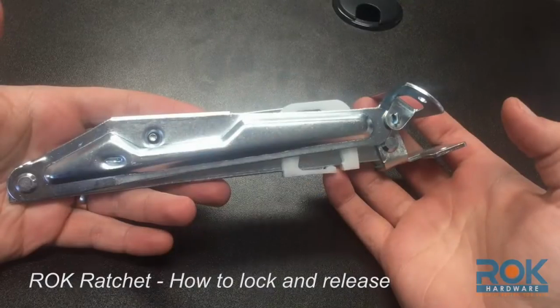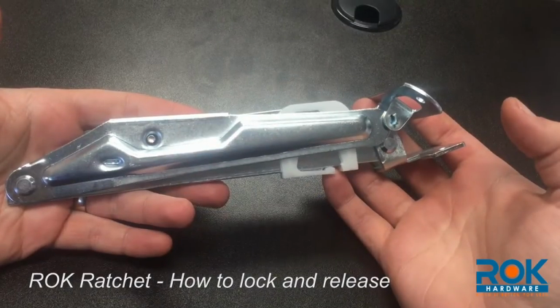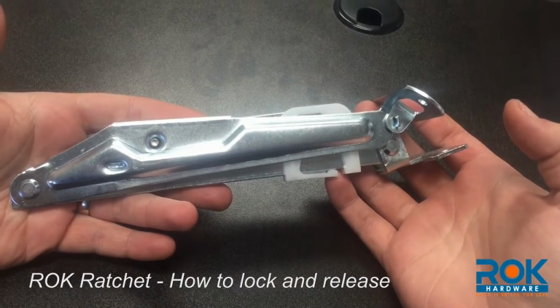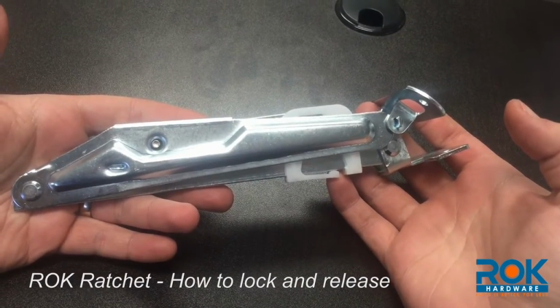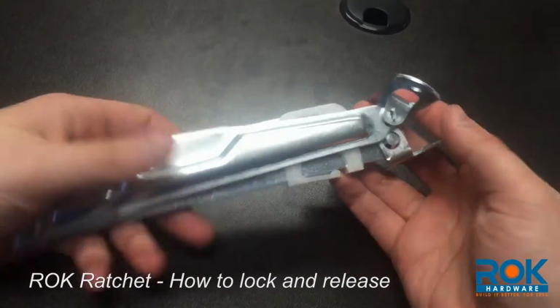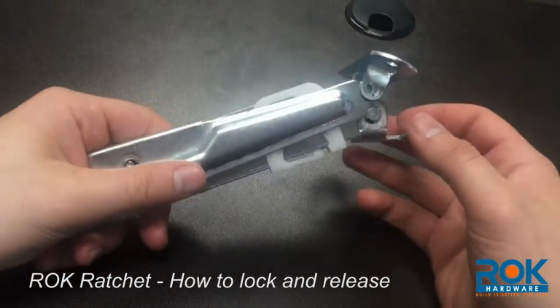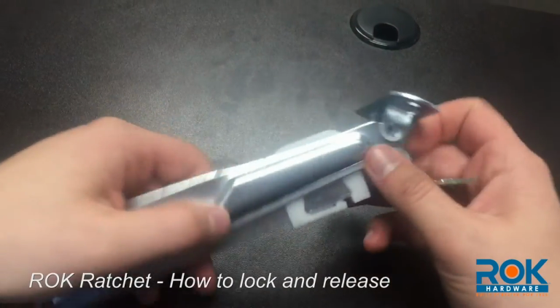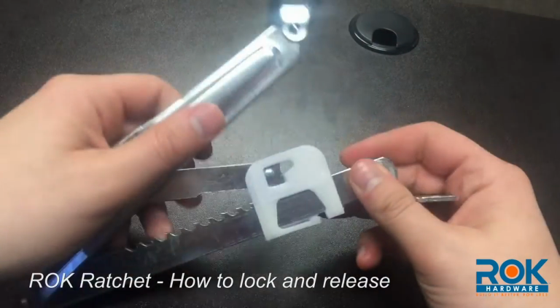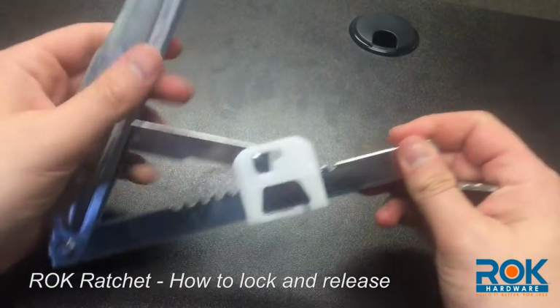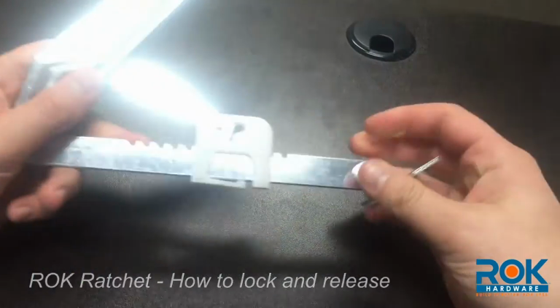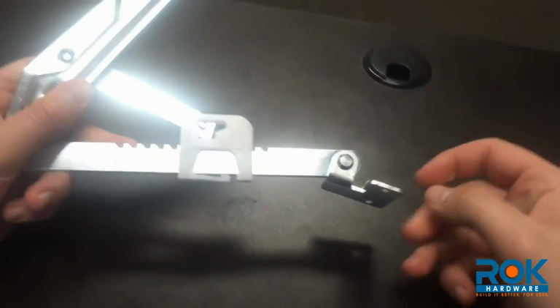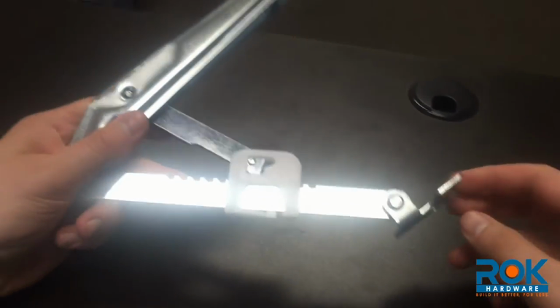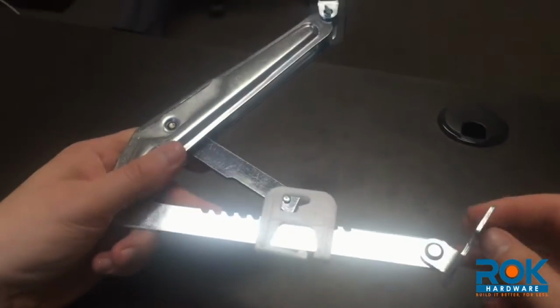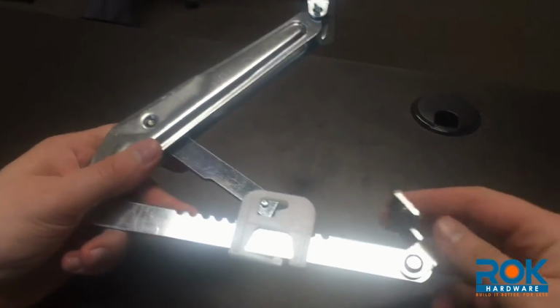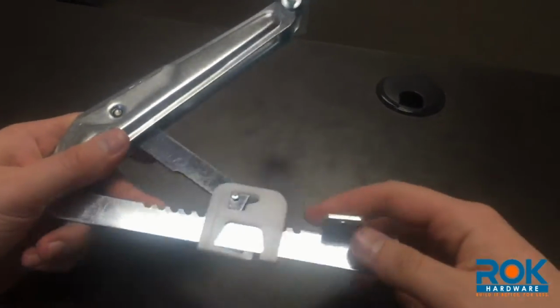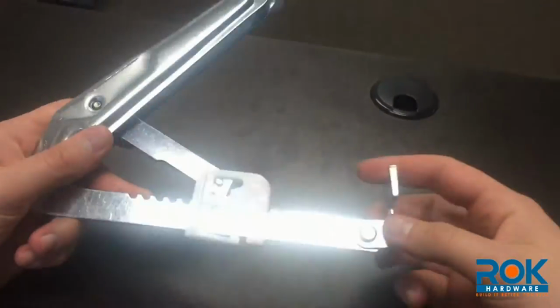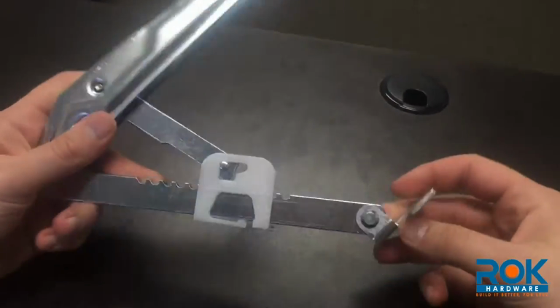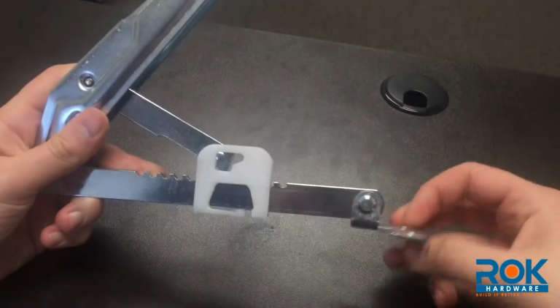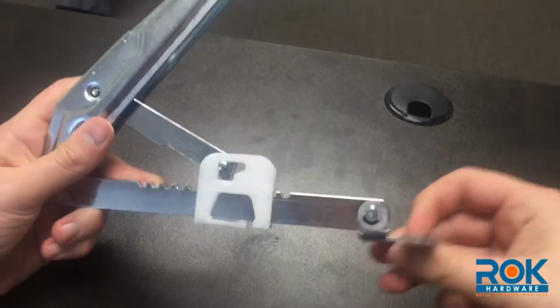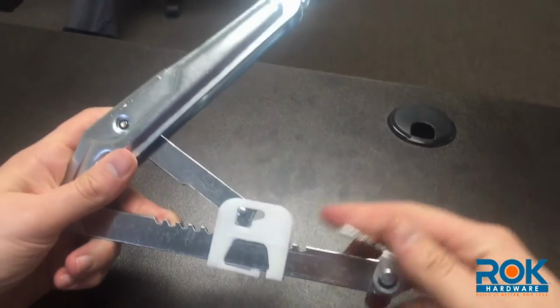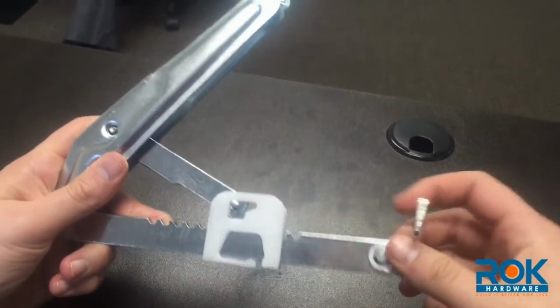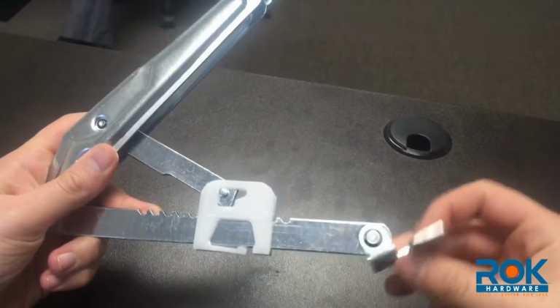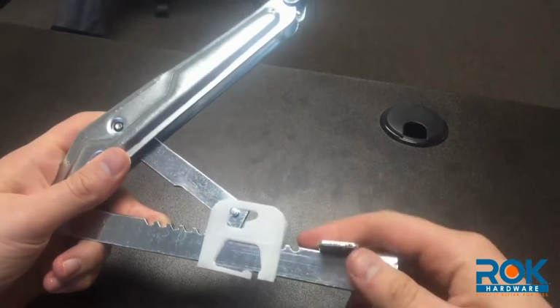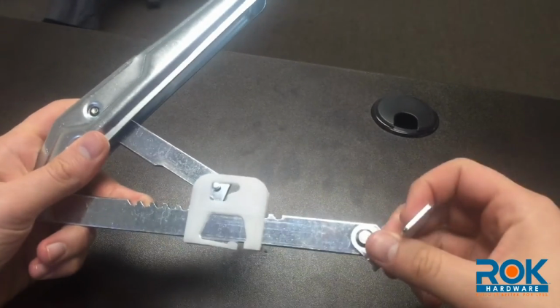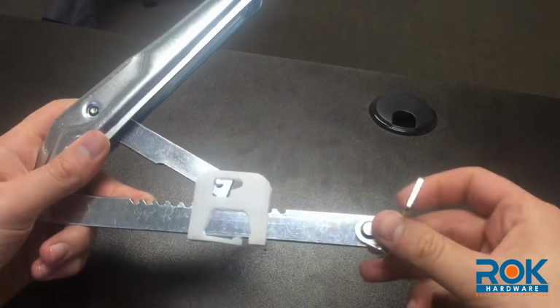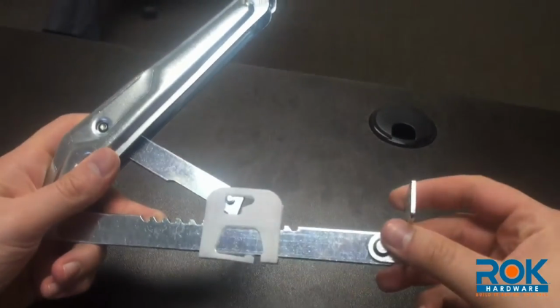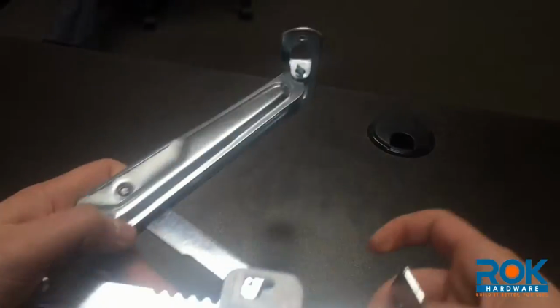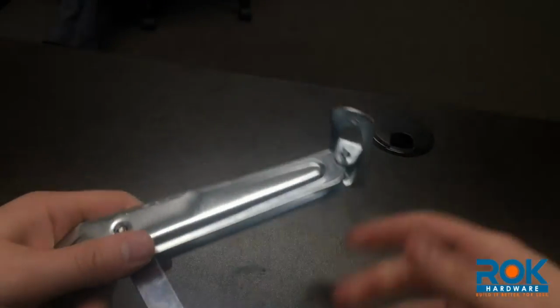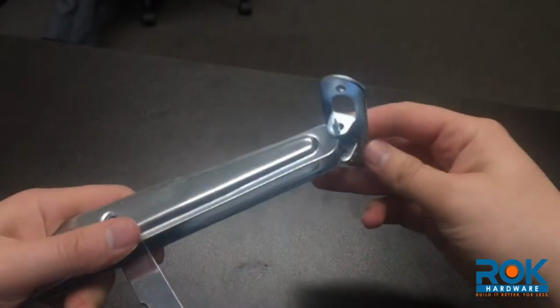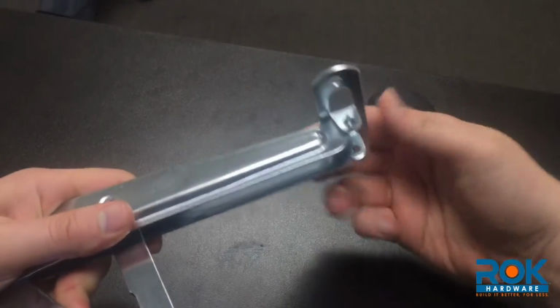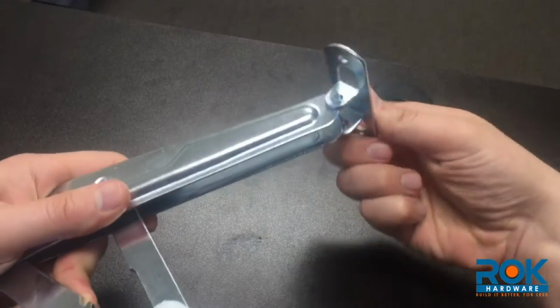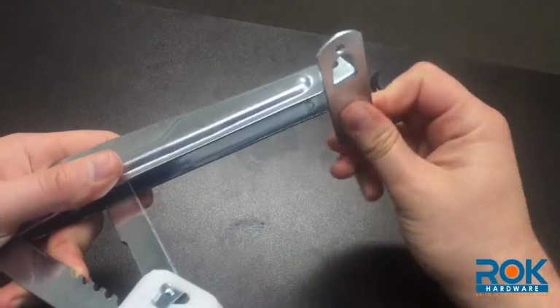Here we have a rock ratchet. It has a couple of places where you can install it. As you can see, this can be turned in many directions to be mounted, as well as the top, which has the same type of mounting.